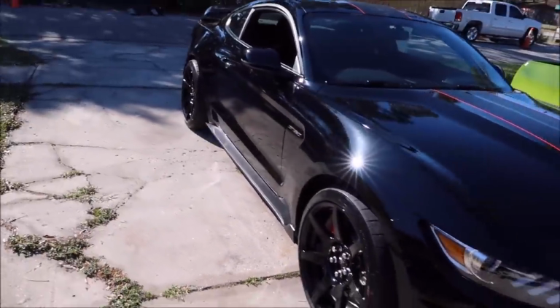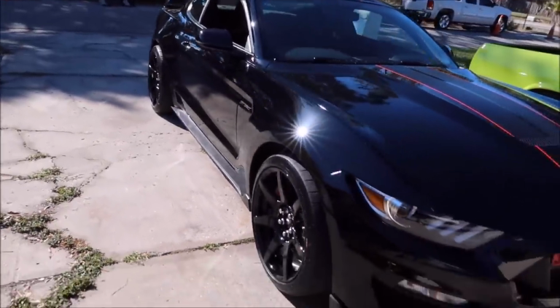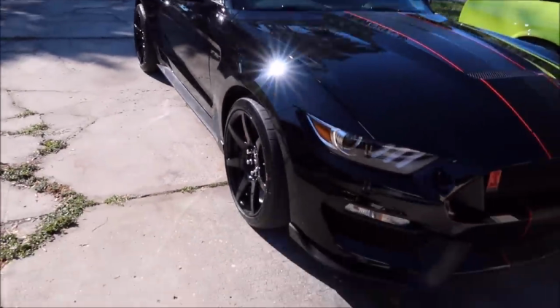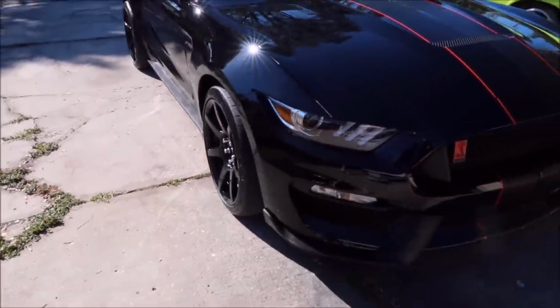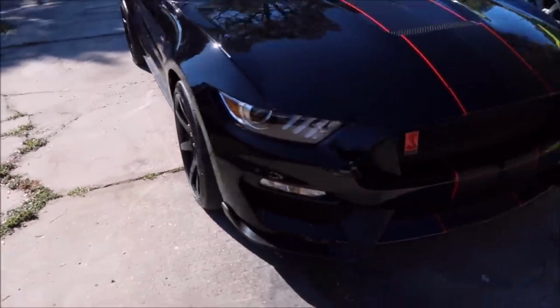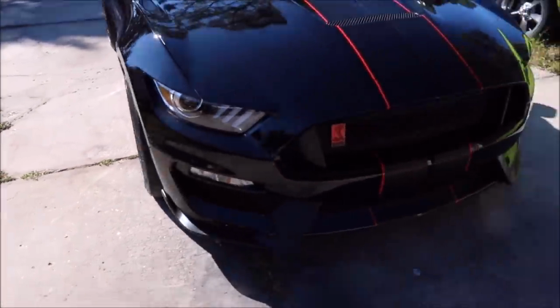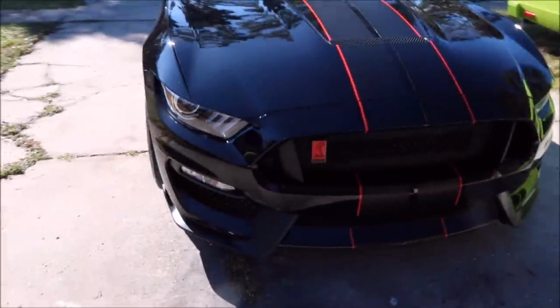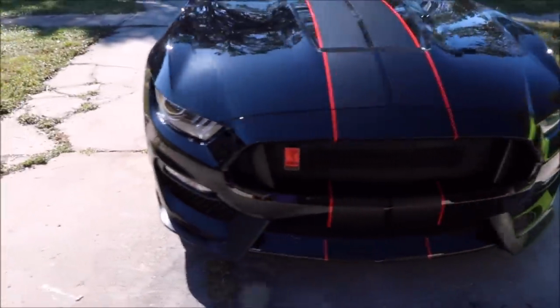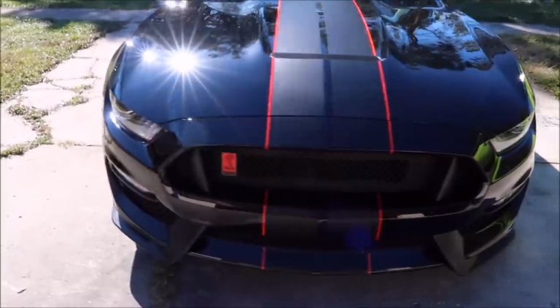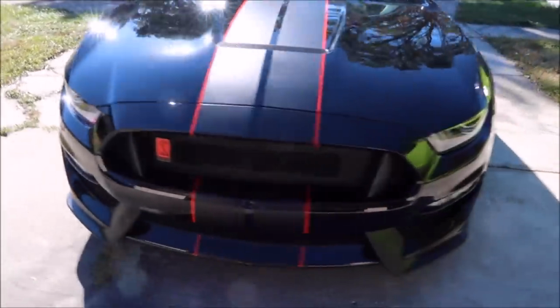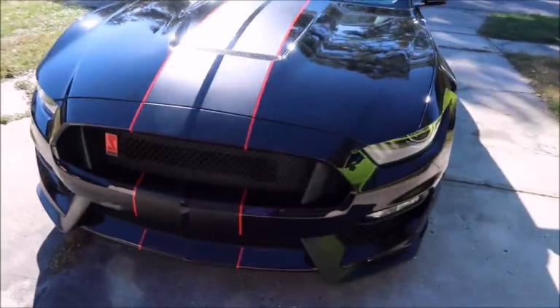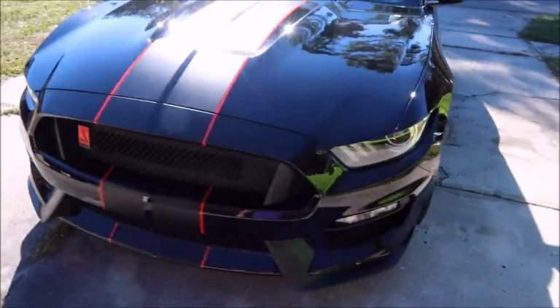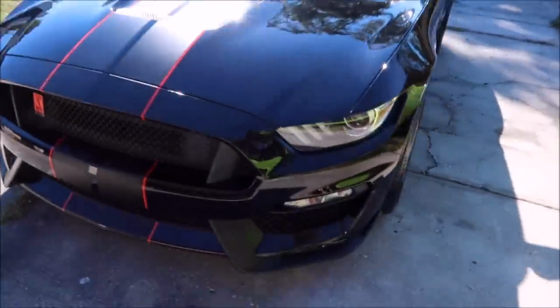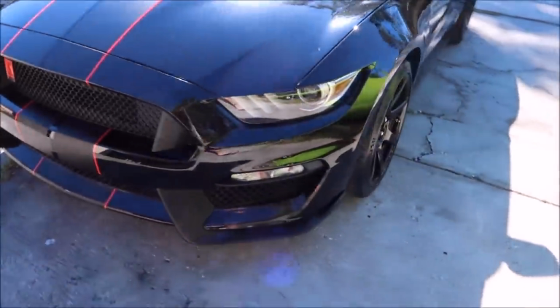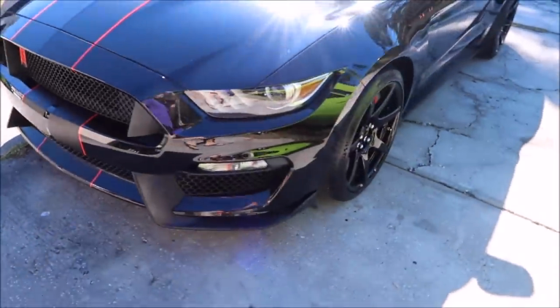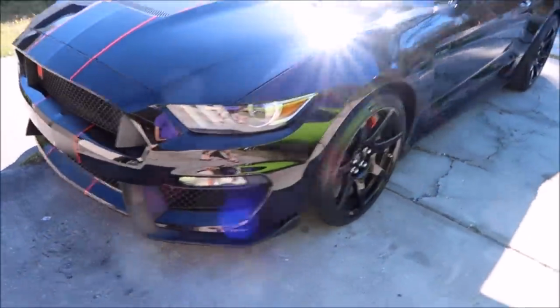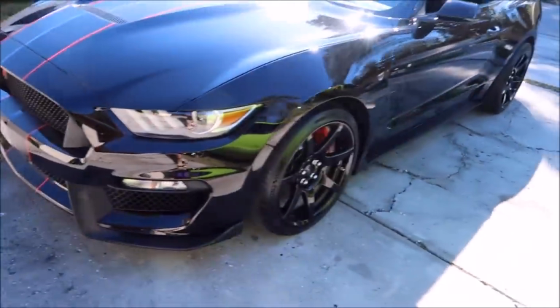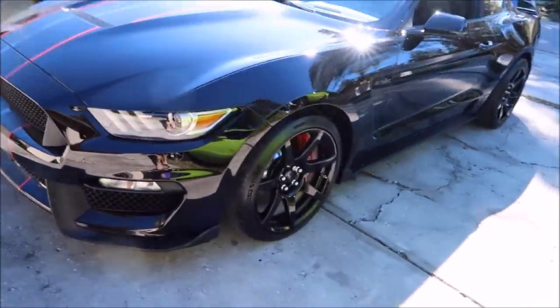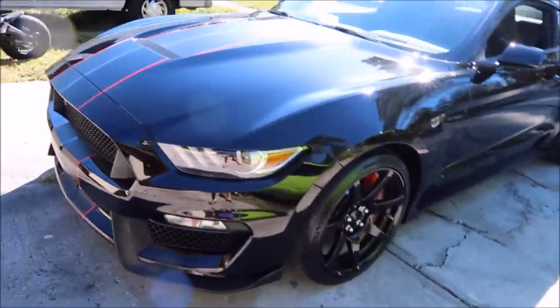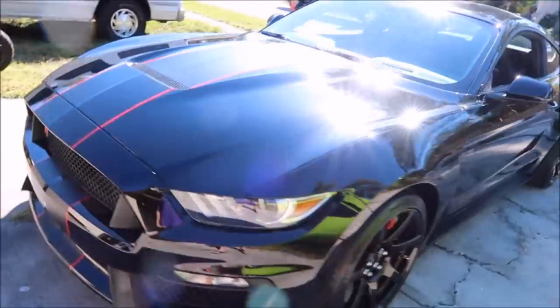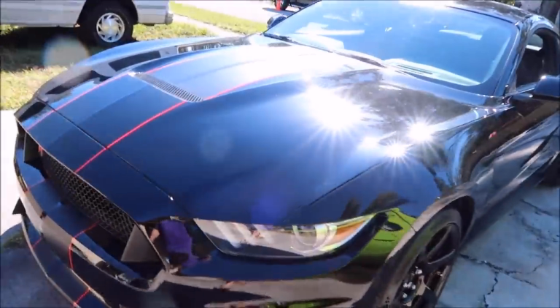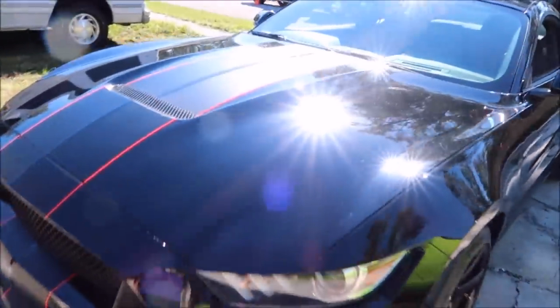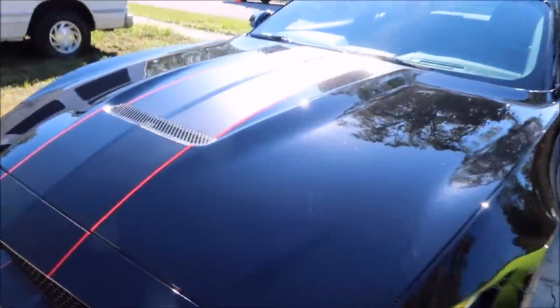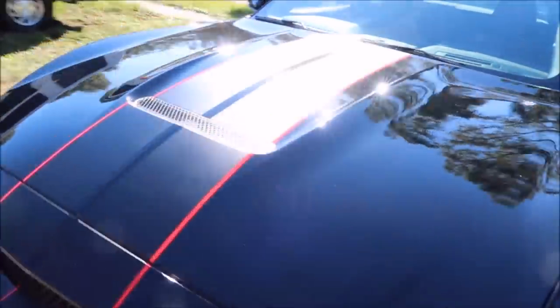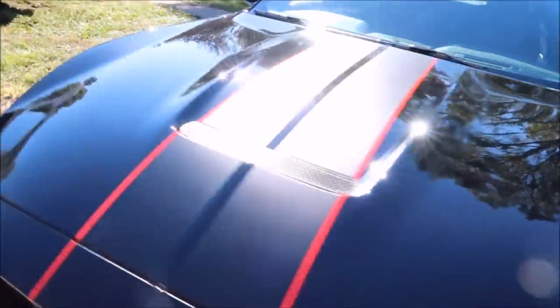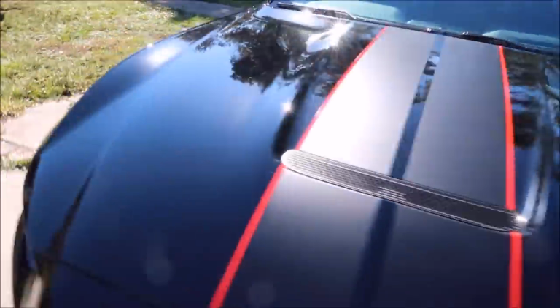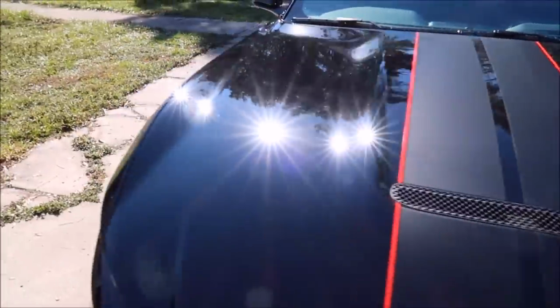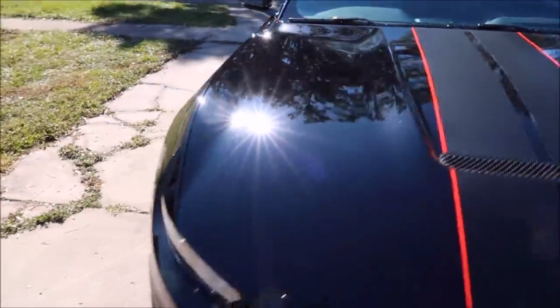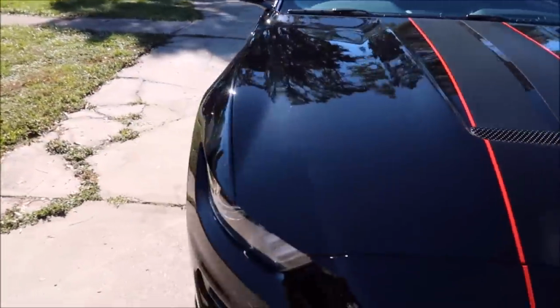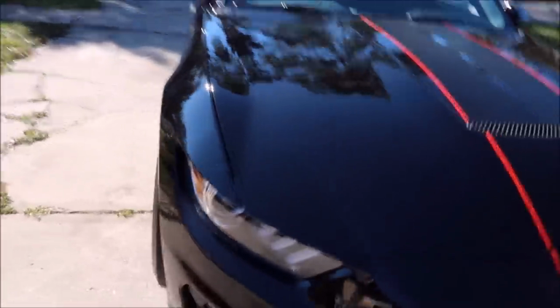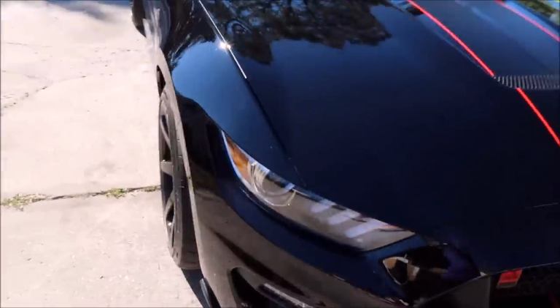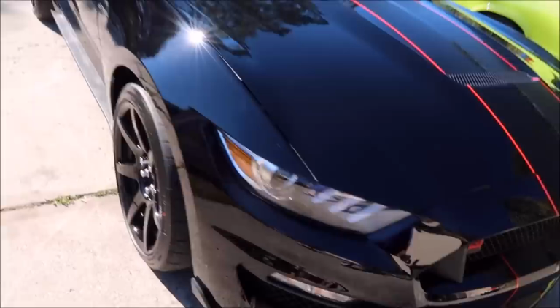It's got a little bit of stuff here and there, nothing crazy. Got a little bit of swirl marks and whatnot — that's gonna happen on black.